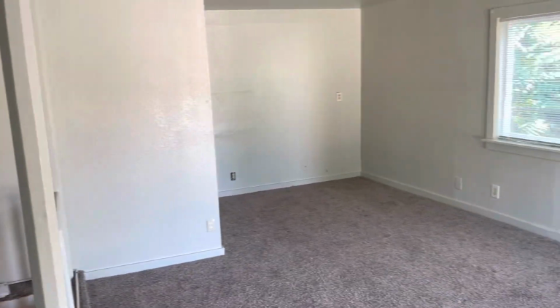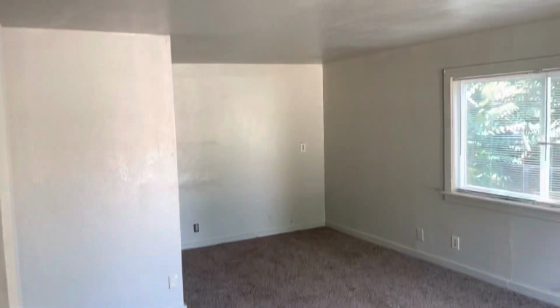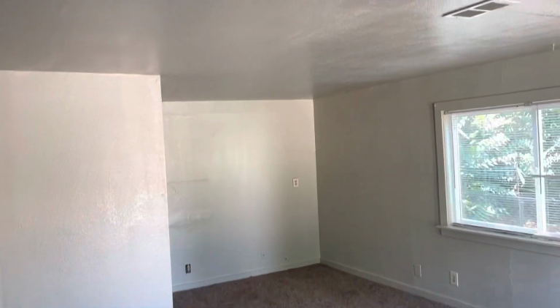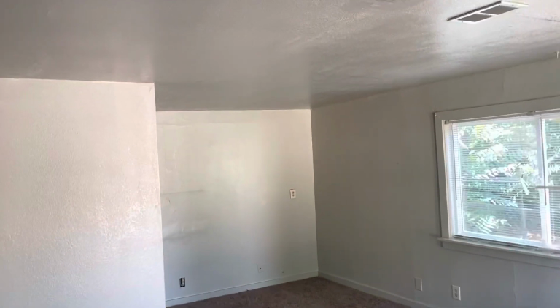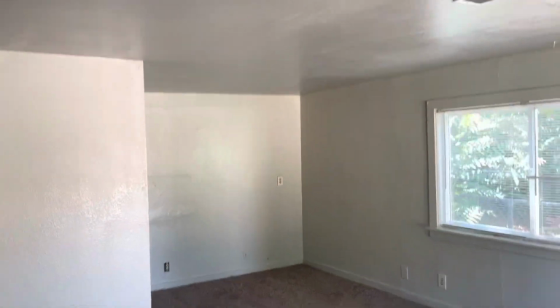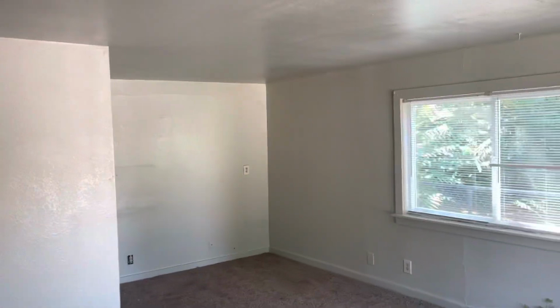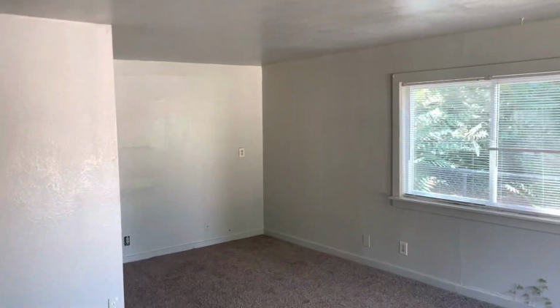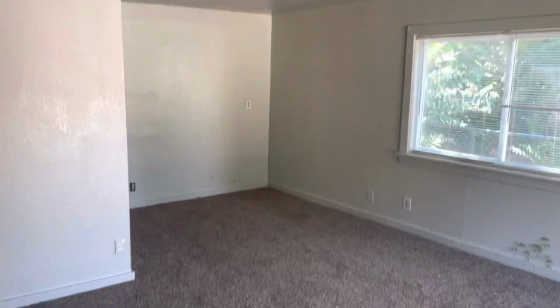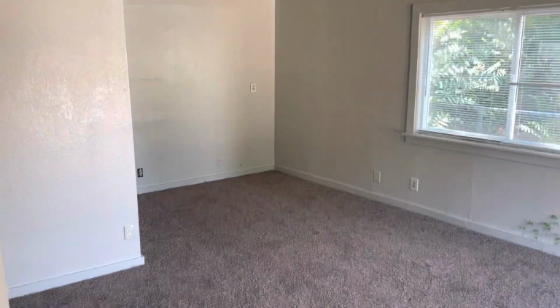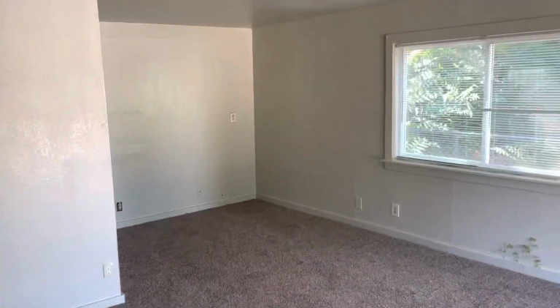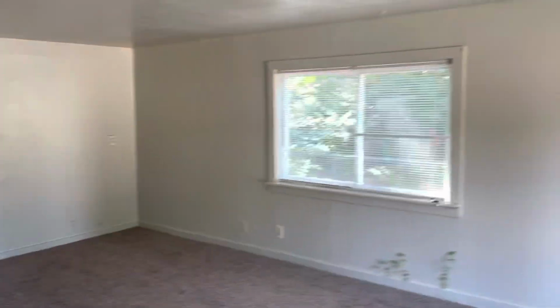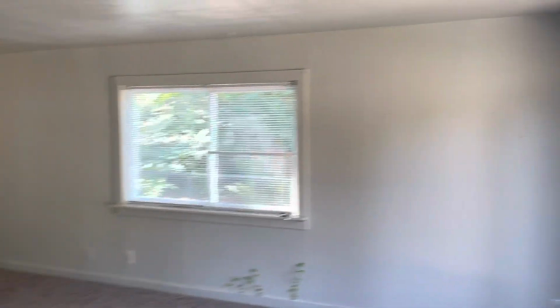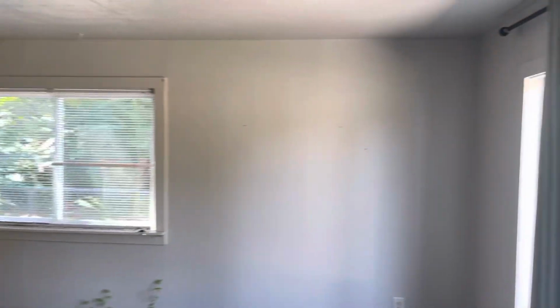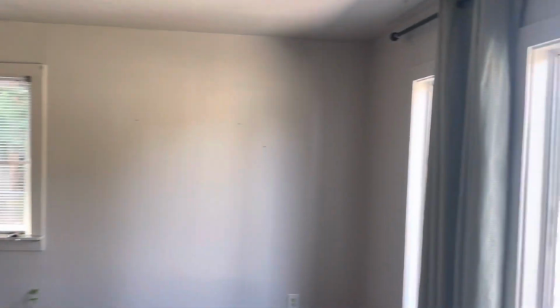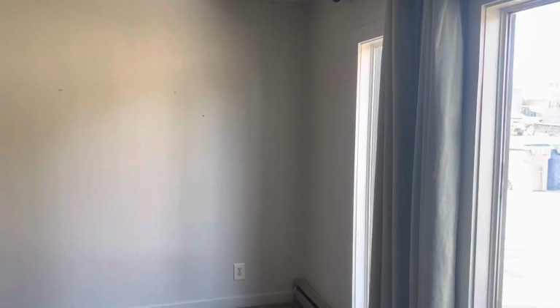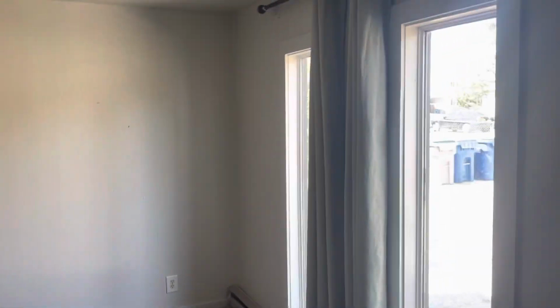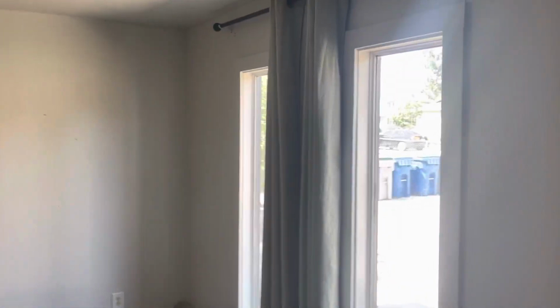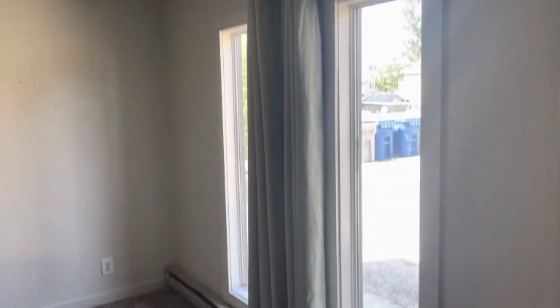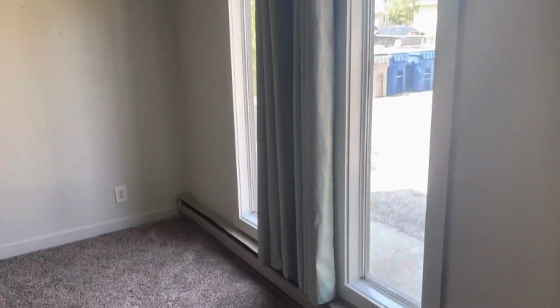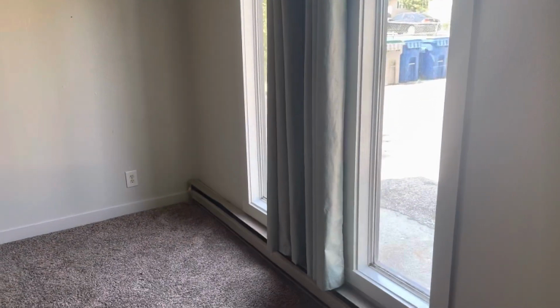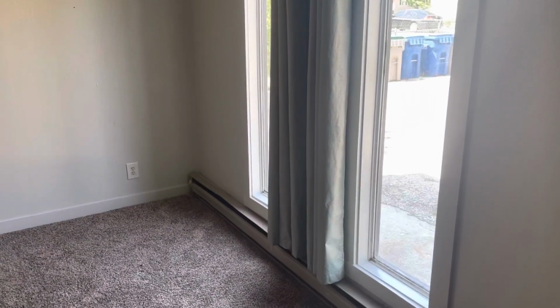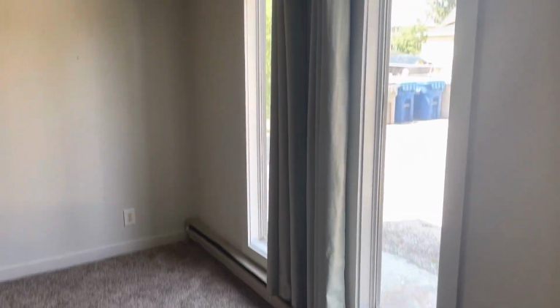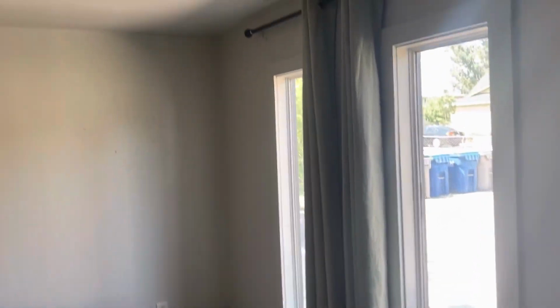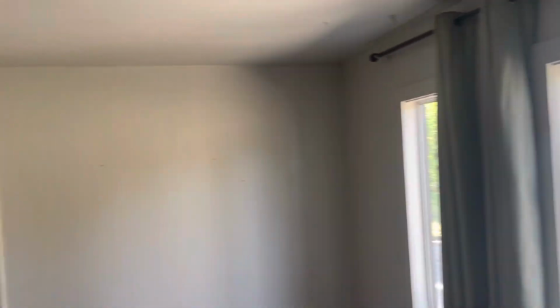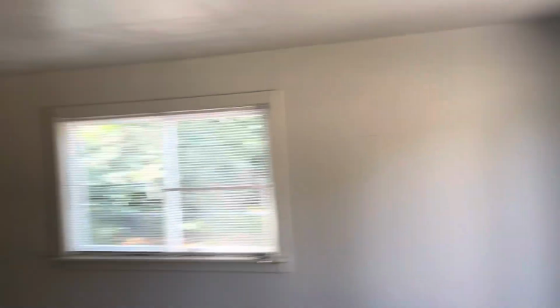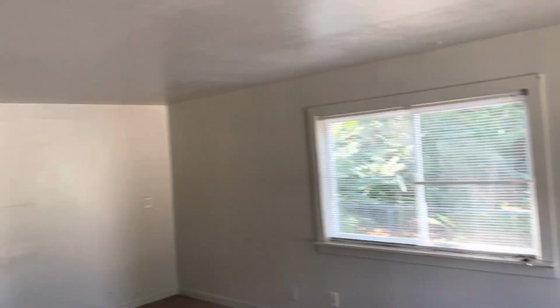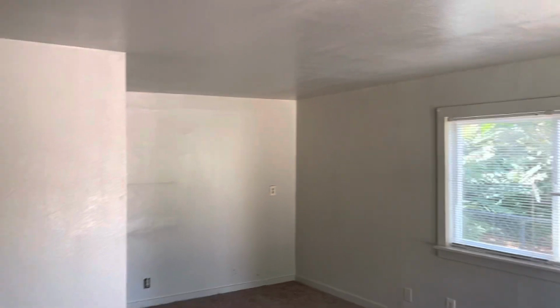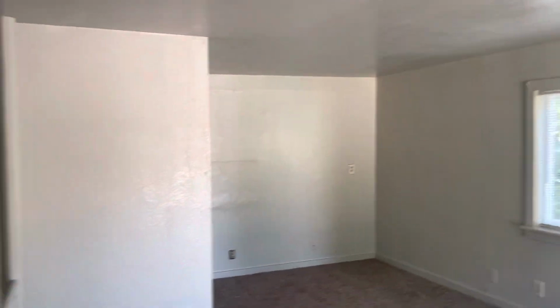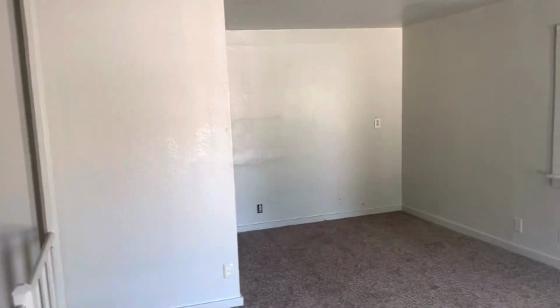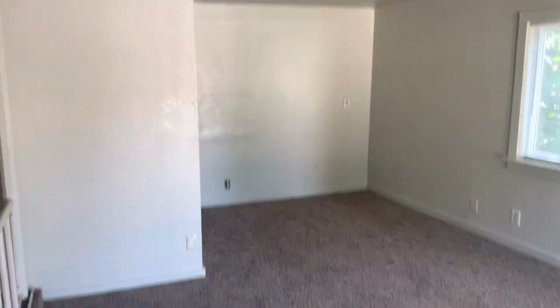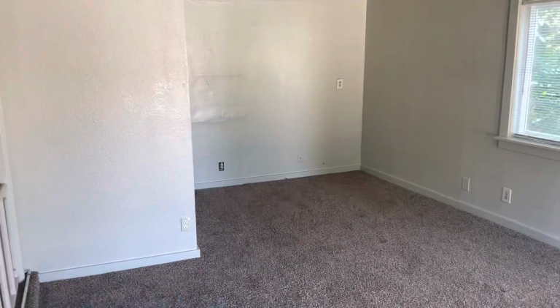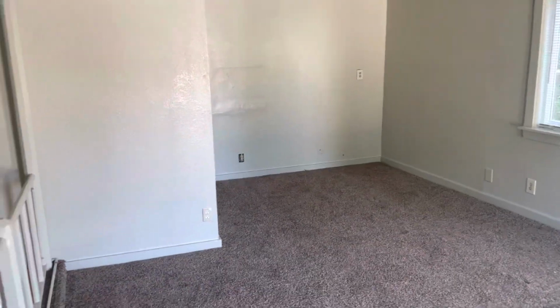We've got a good-sized living room here with carpet and some tall windows that bring in some good lighting. It's nice to have this living space upstairs.